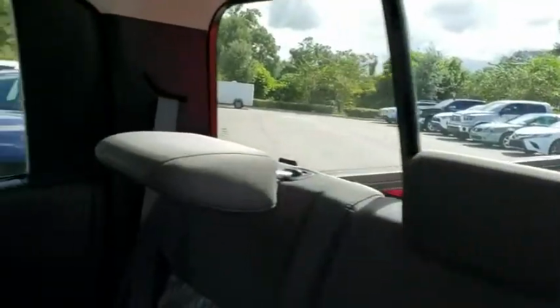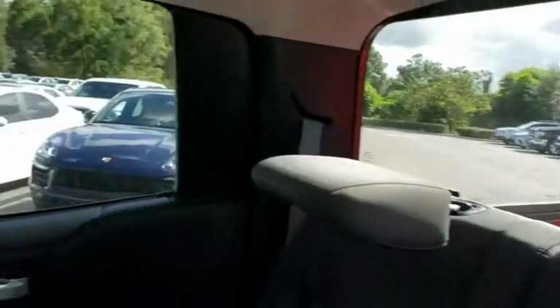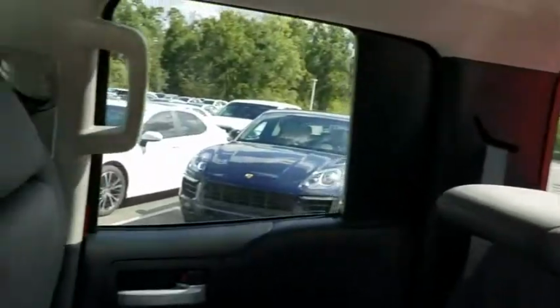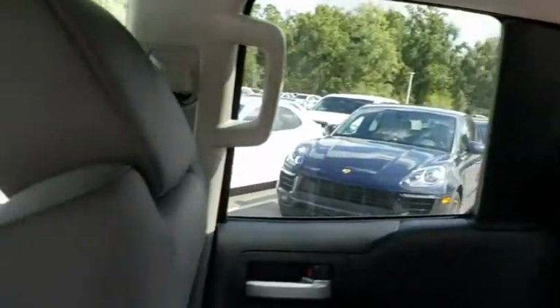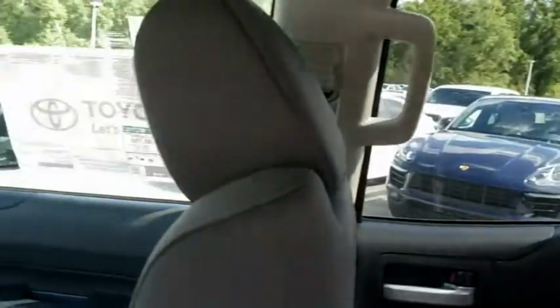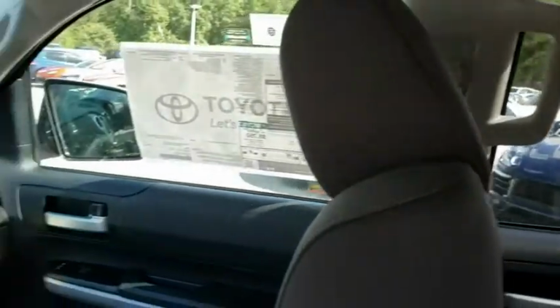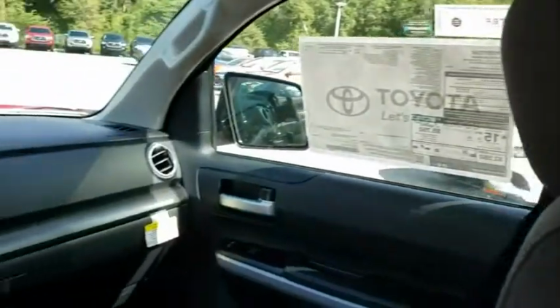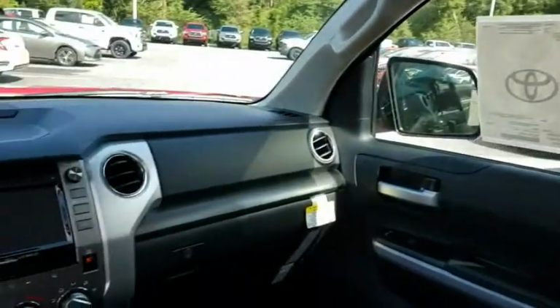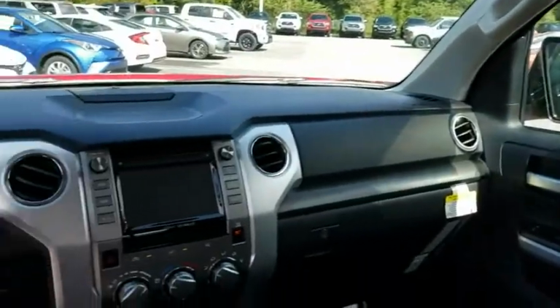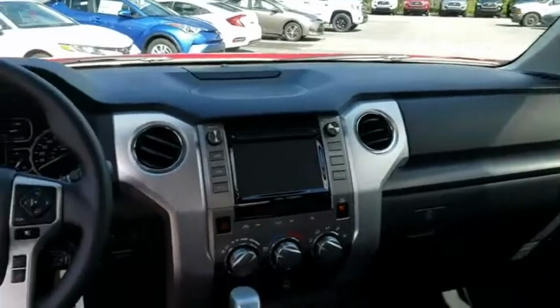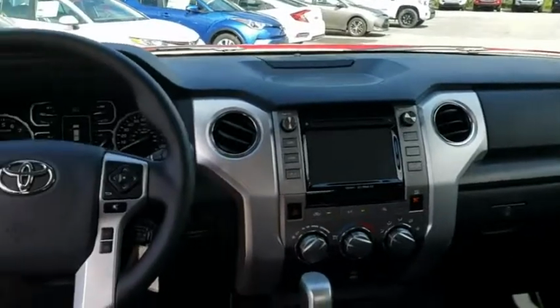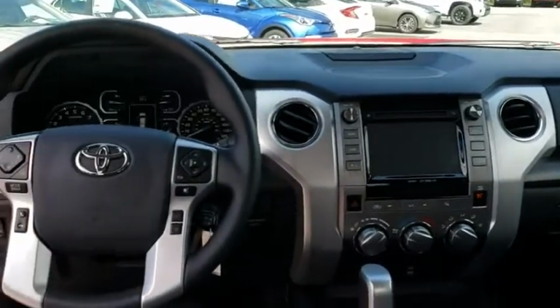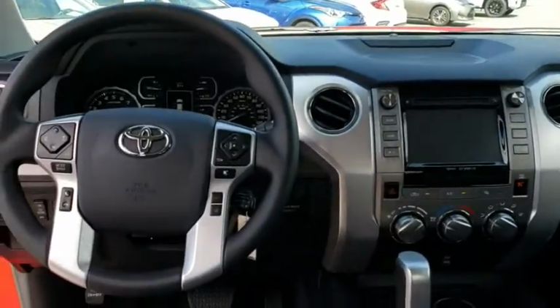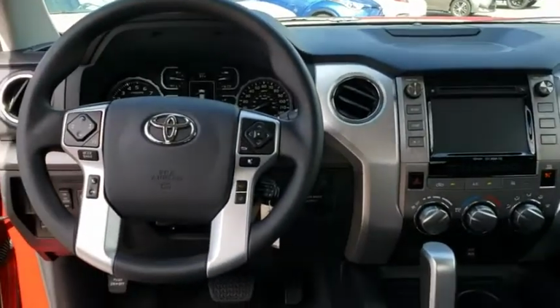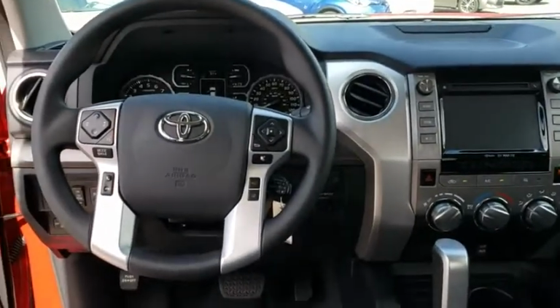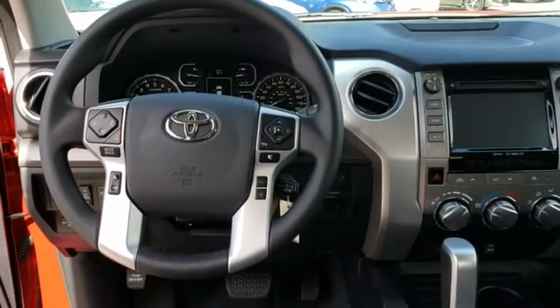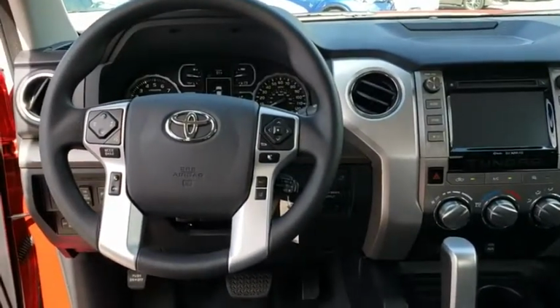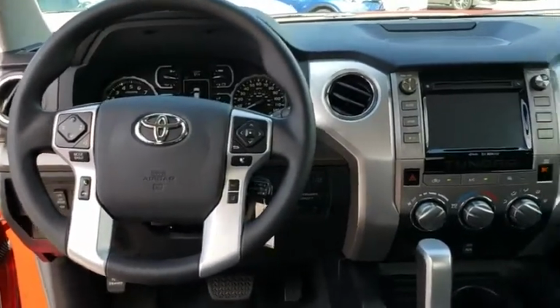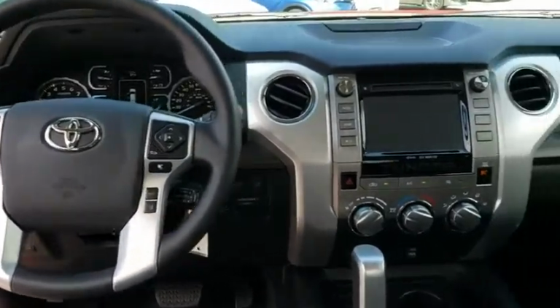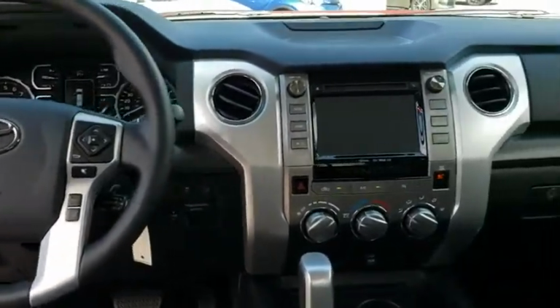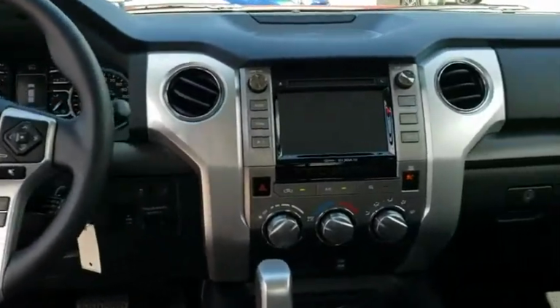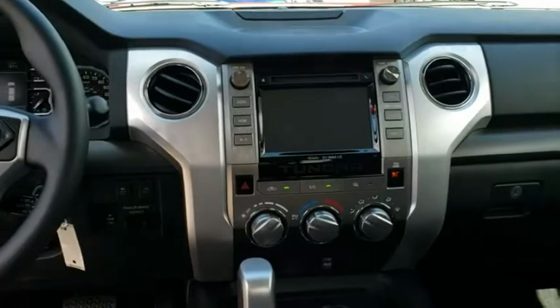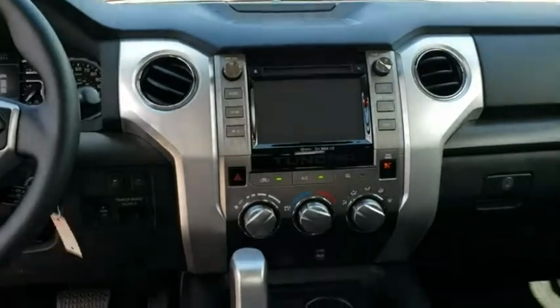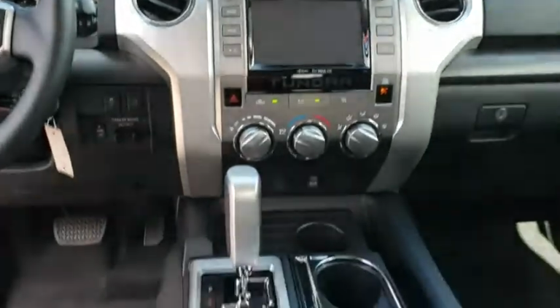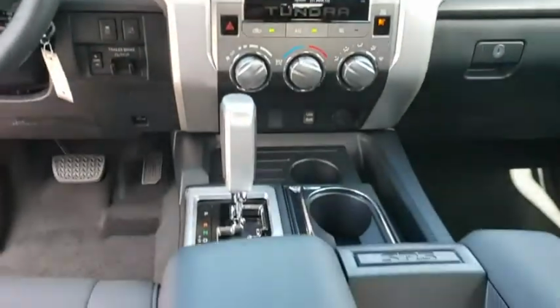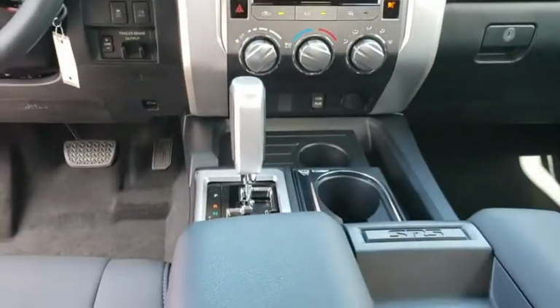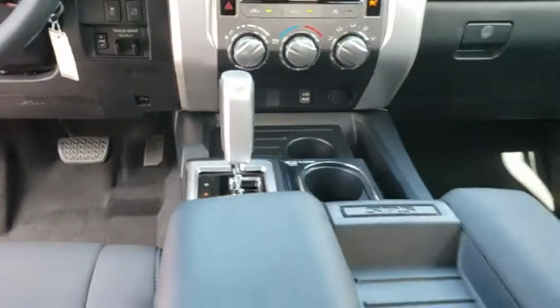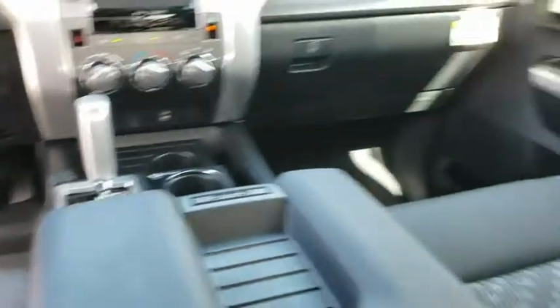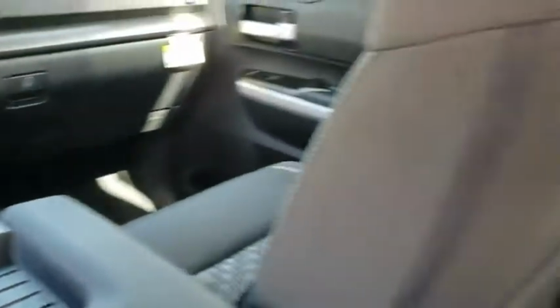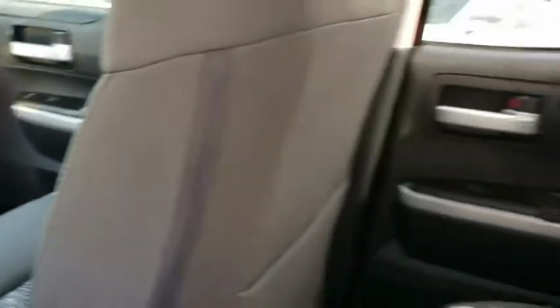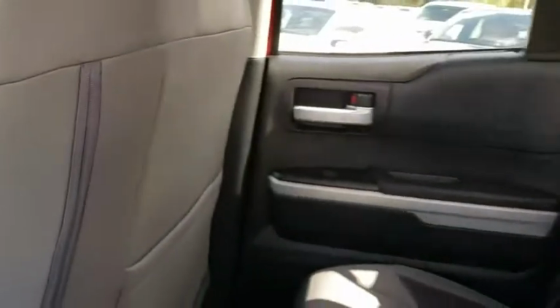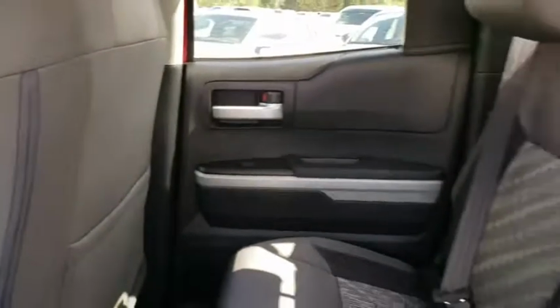Auto-dimming rear-view mirror, four-wheel disc brakes, universal garage door opener, AM-FM stereo radio, trip computer, child safety locks, CD player, fog lamps. Your new ride is just a phone call away.